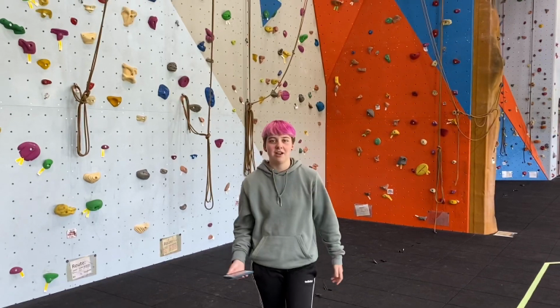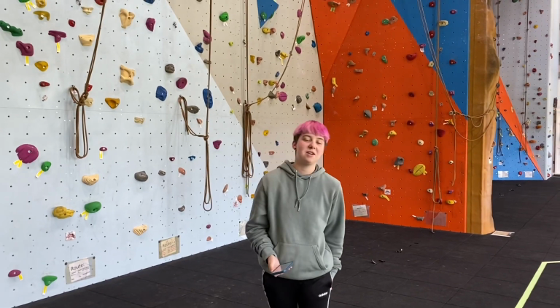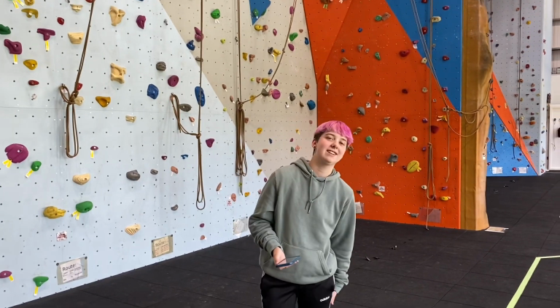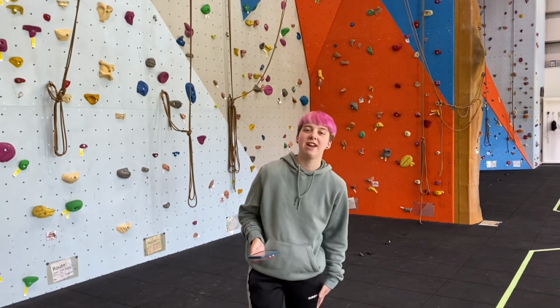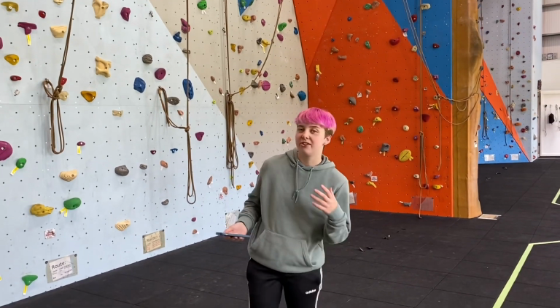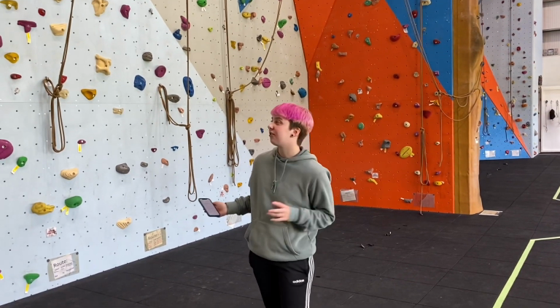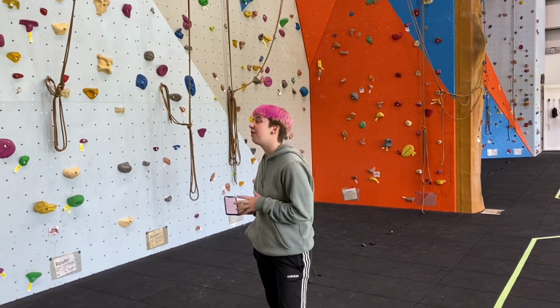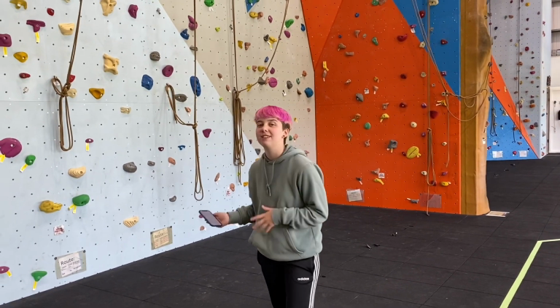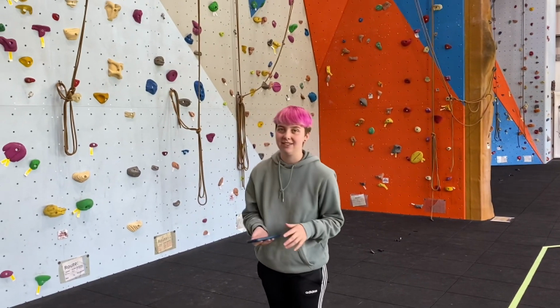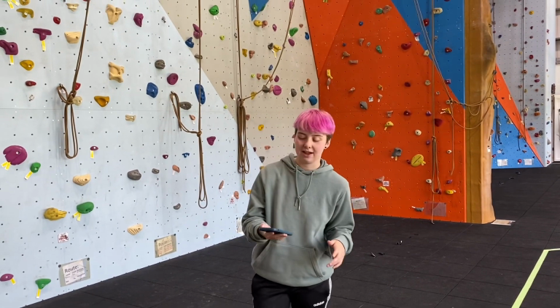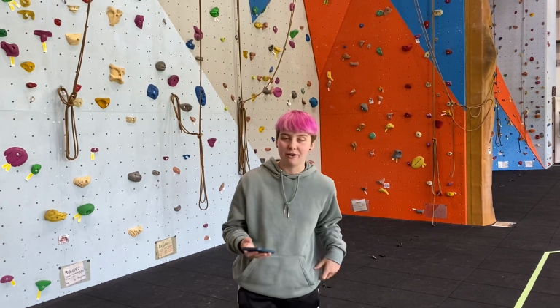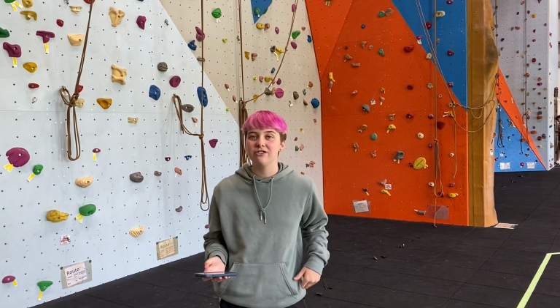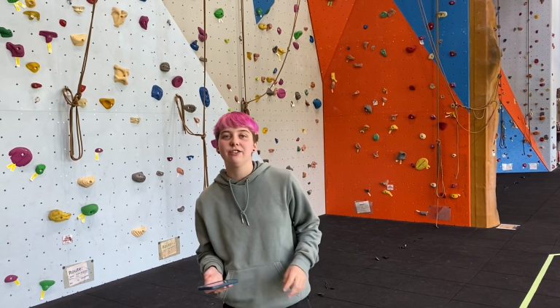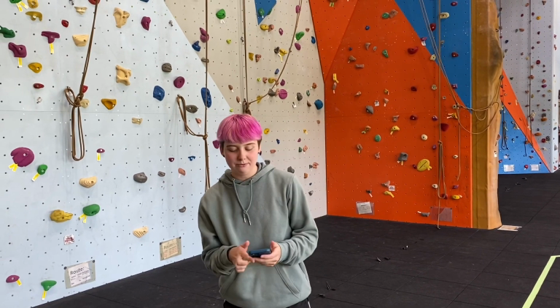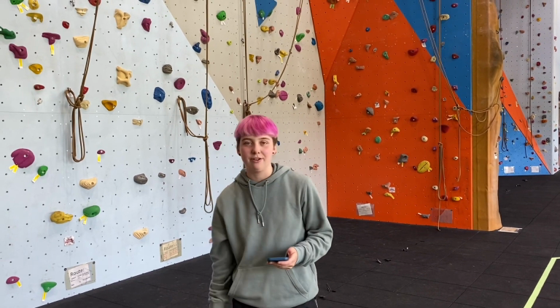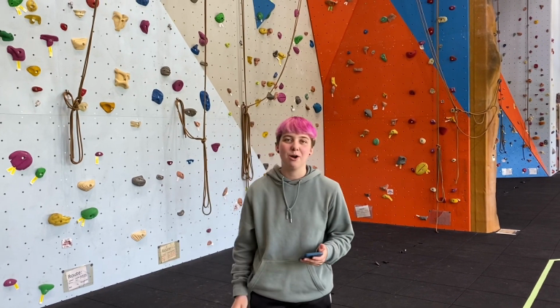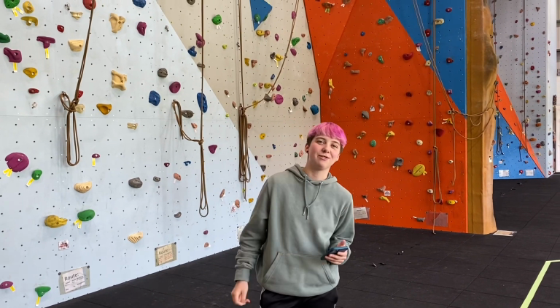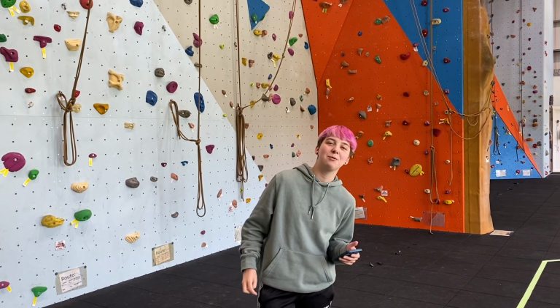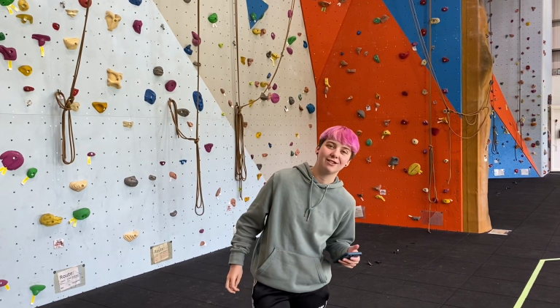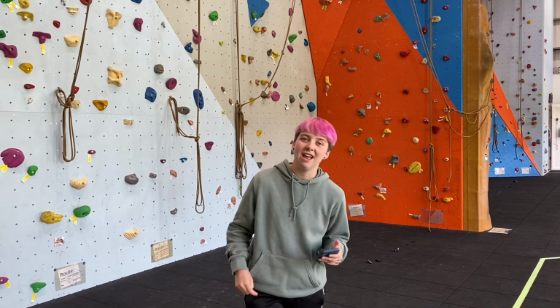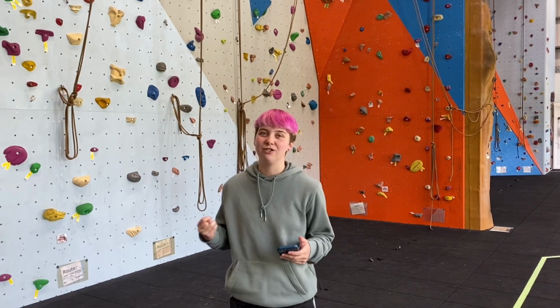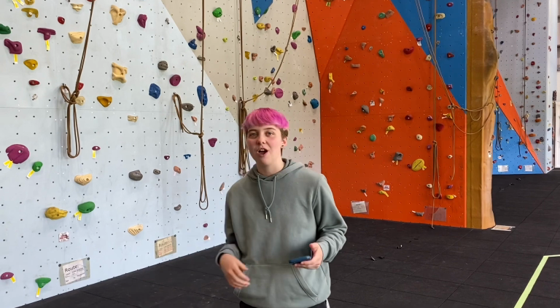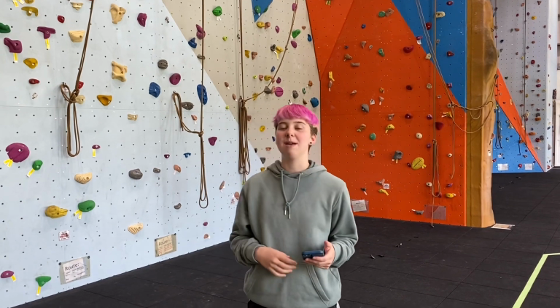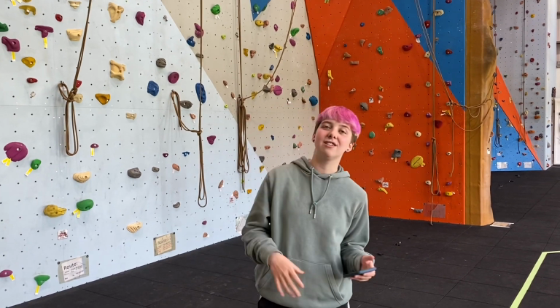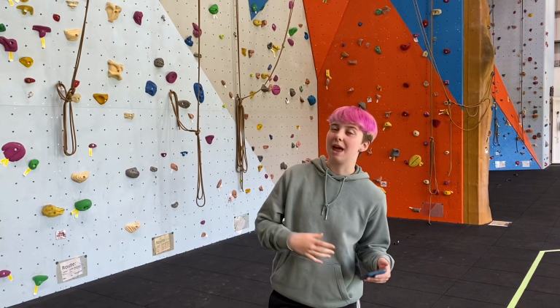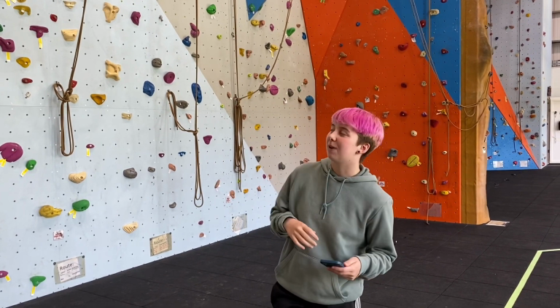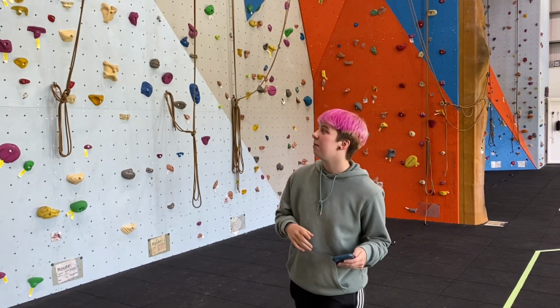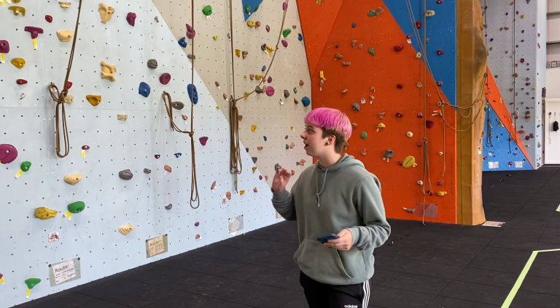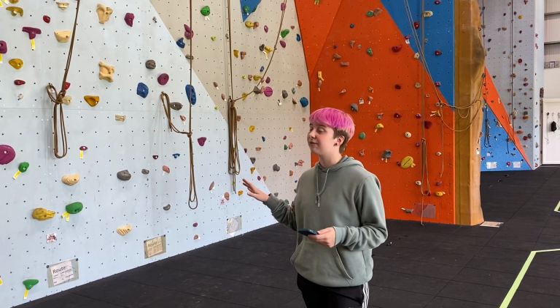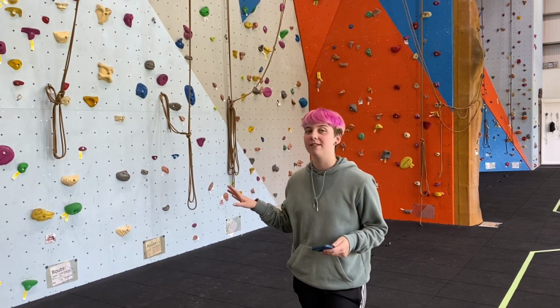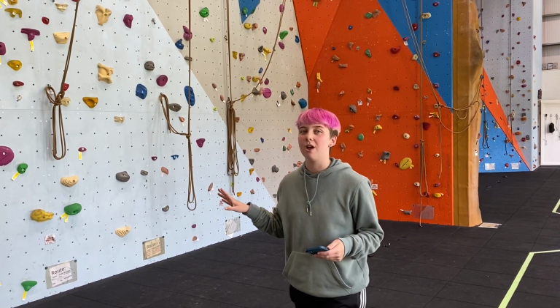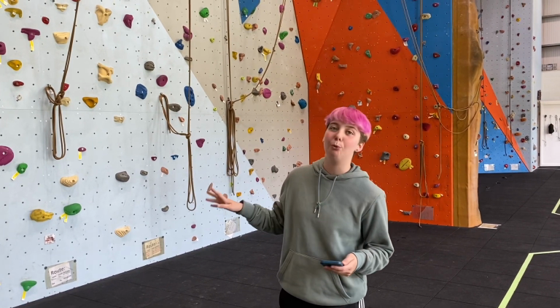Hi, my name is Cliff and I'm going to be showing you the Spa Shop climbing facility here at Spa Shop College. The main function and purpose of the climbing wall is to introduce climbing to beginners, or to let more experienced climbers have a go at different disciplines on the wall.